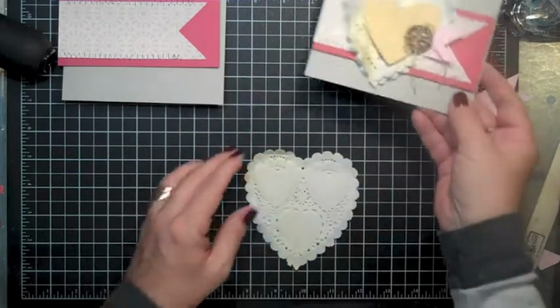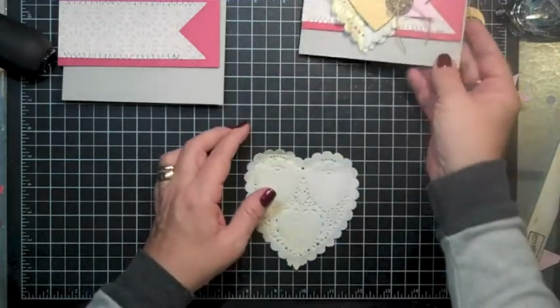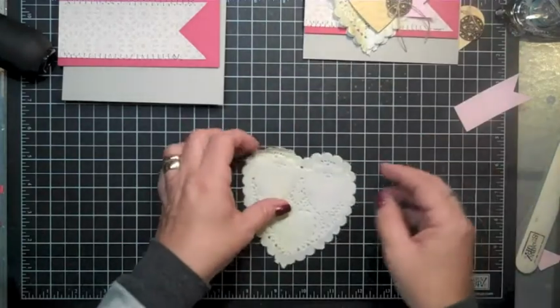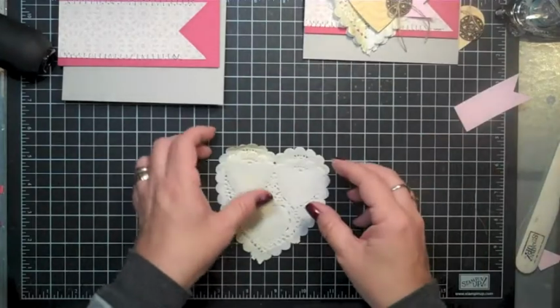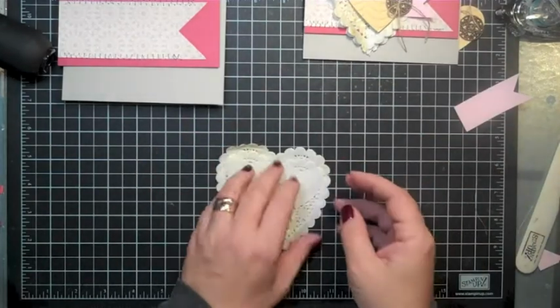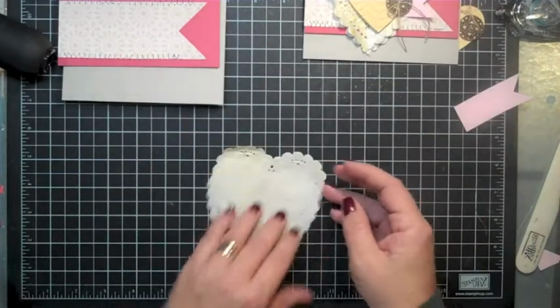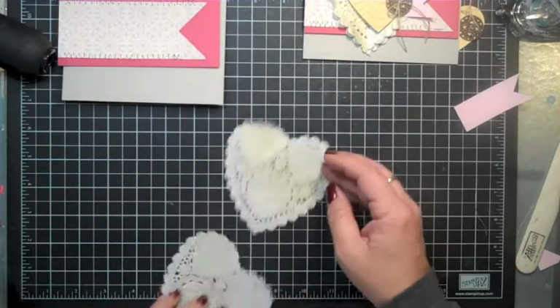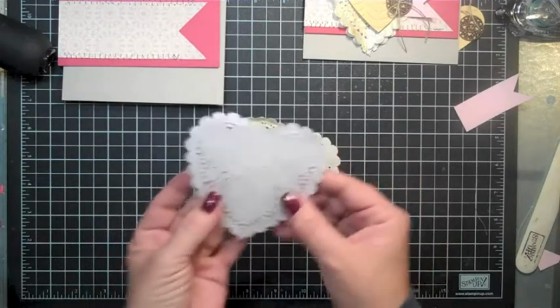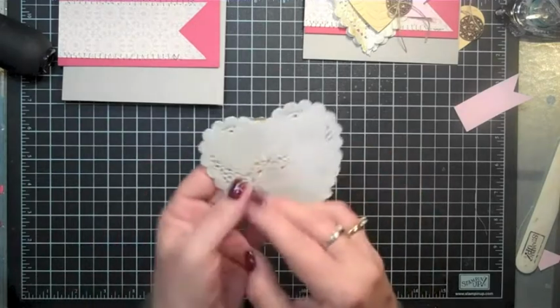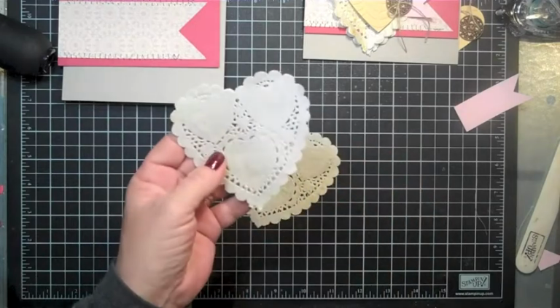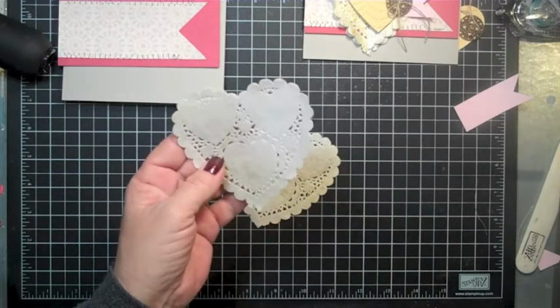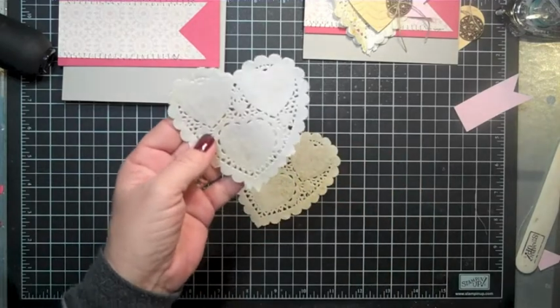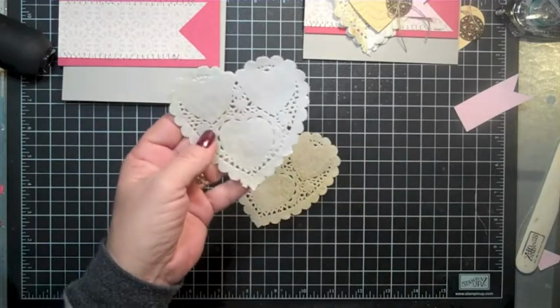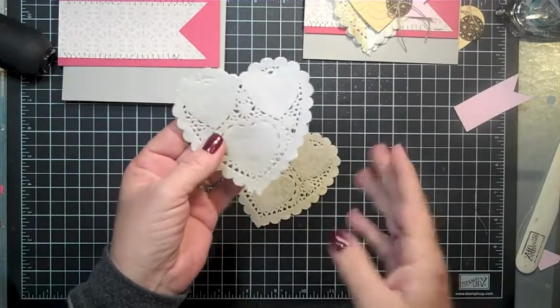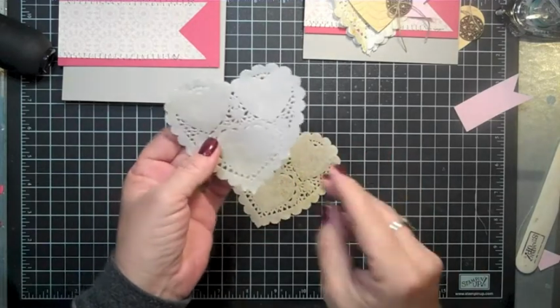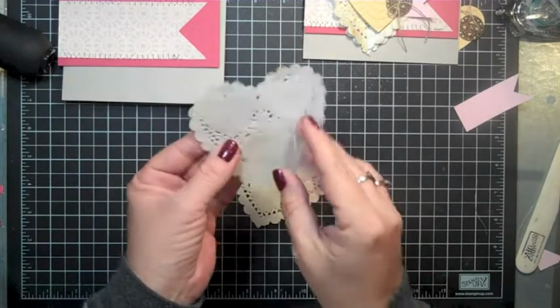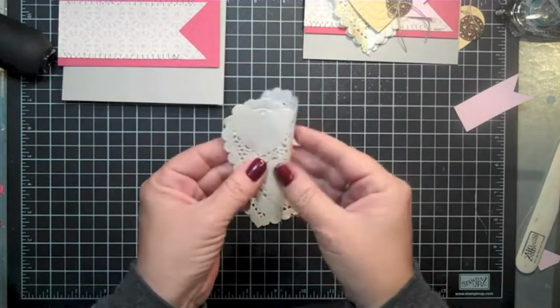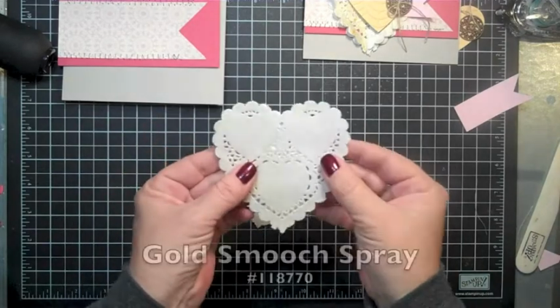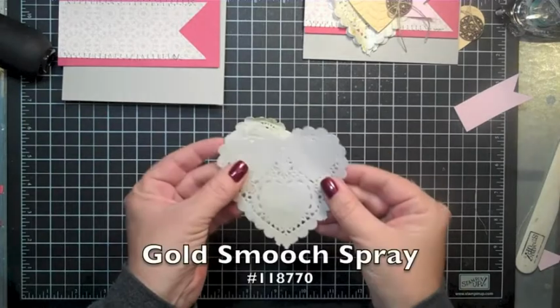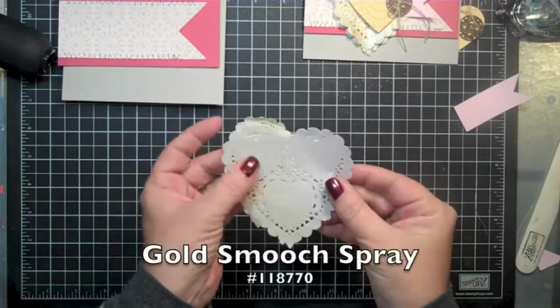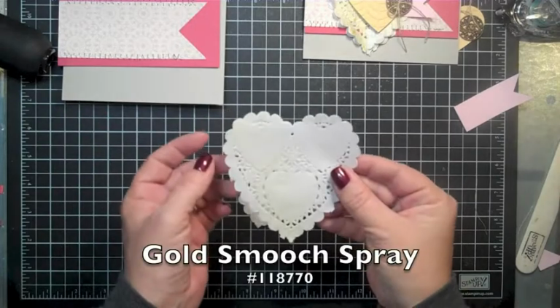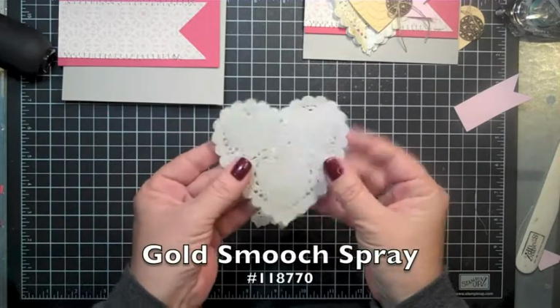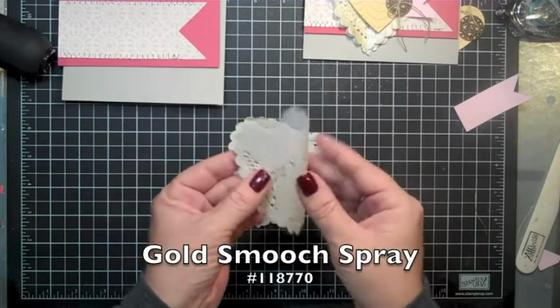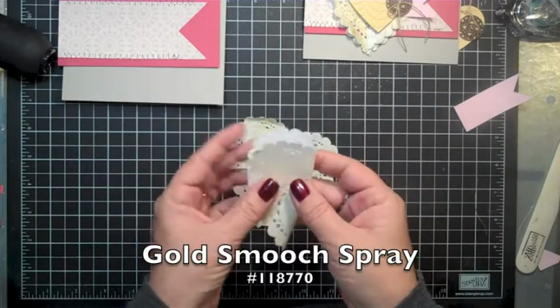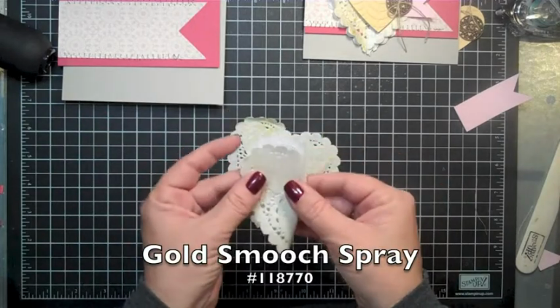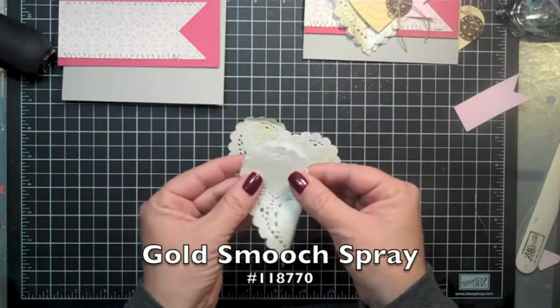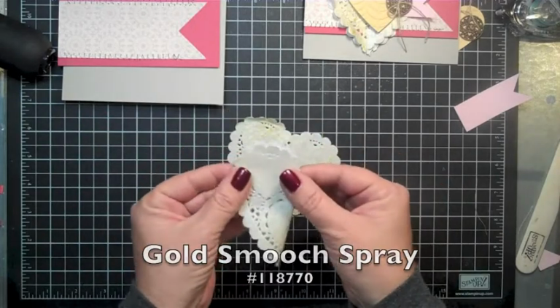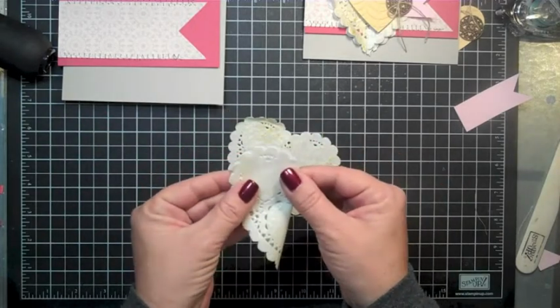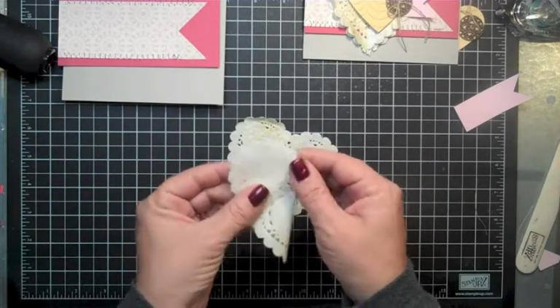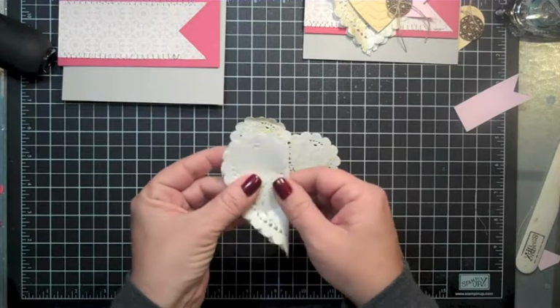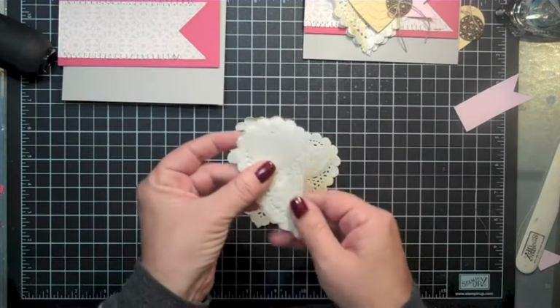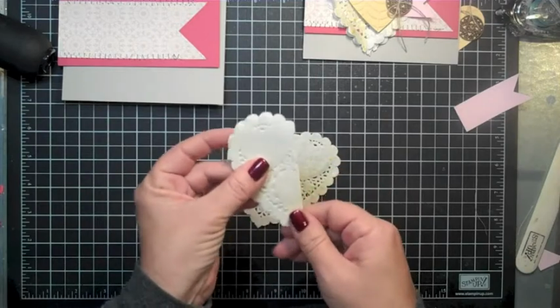What I've done is take one of these beautiful delicate doilies that is in a heart shape. I've already sprayed this with some gold shimmer and I actually heat set it just so it would dry a little bit faster.